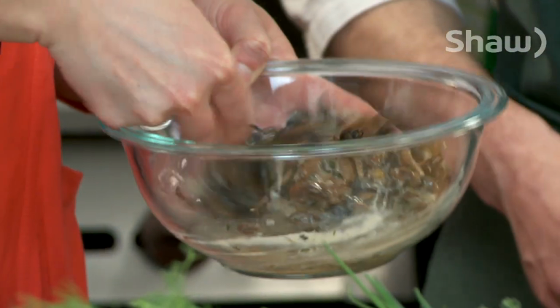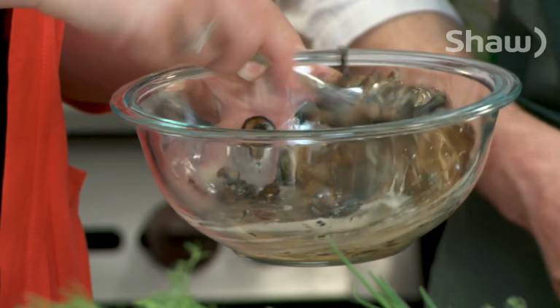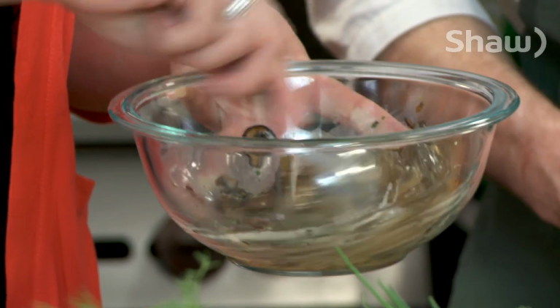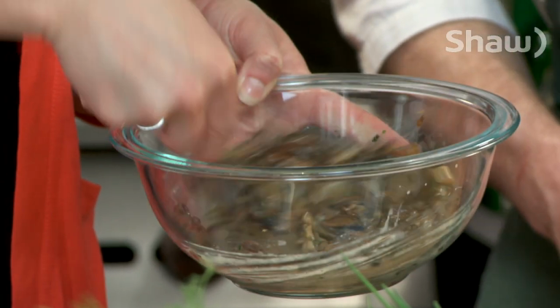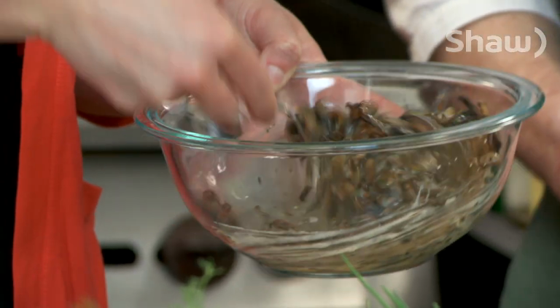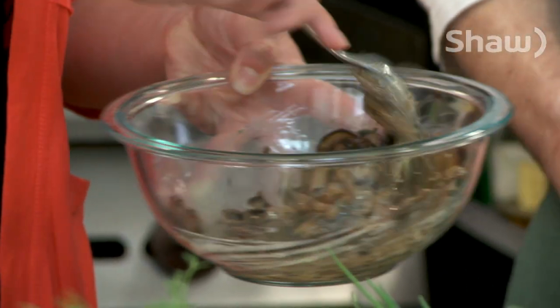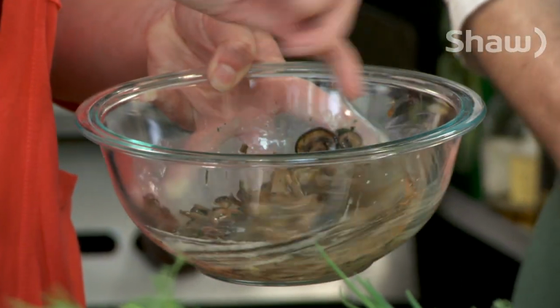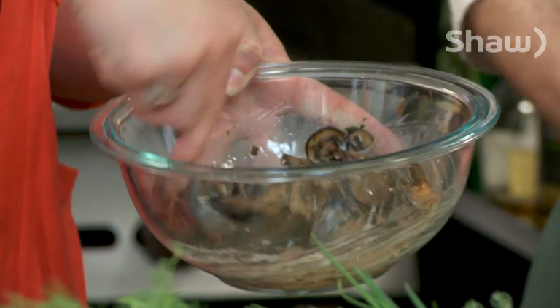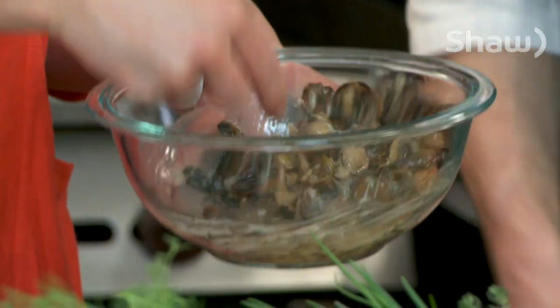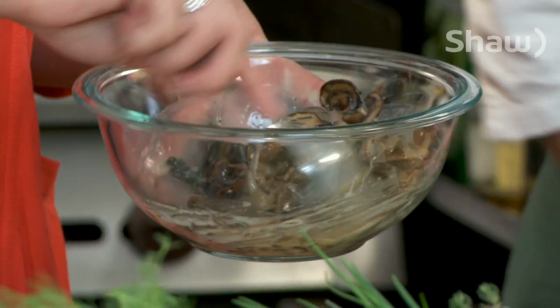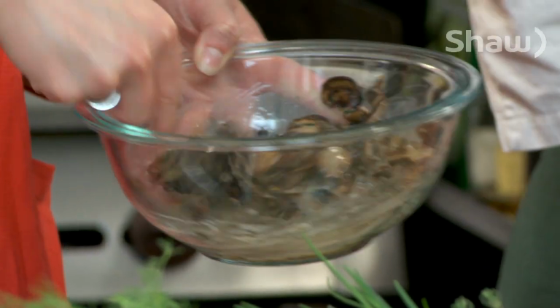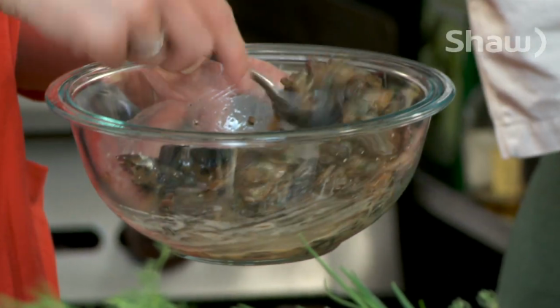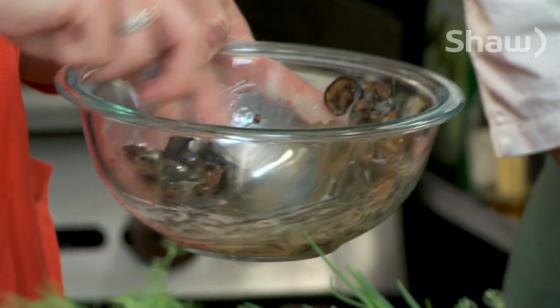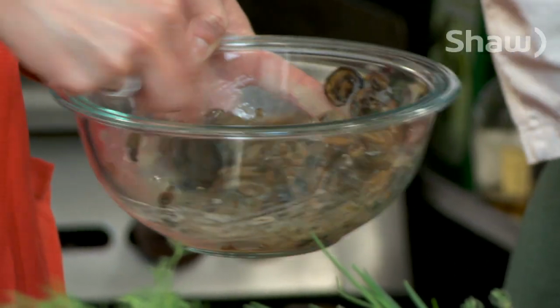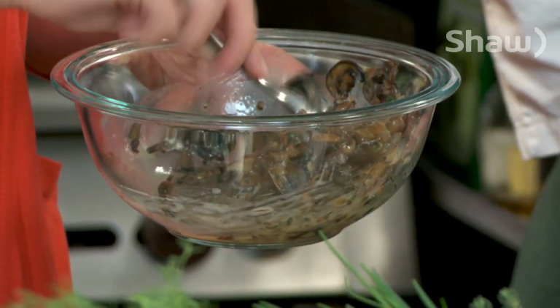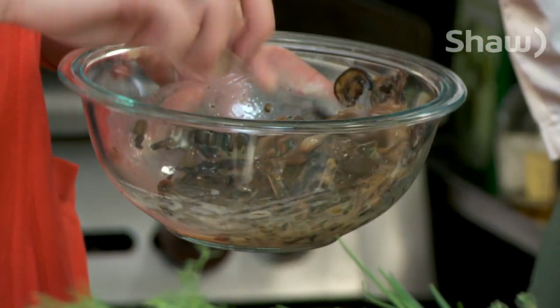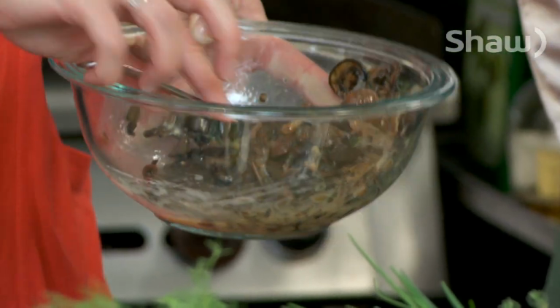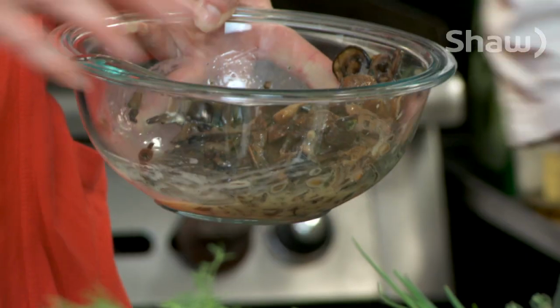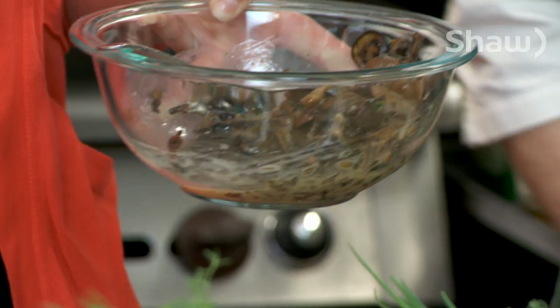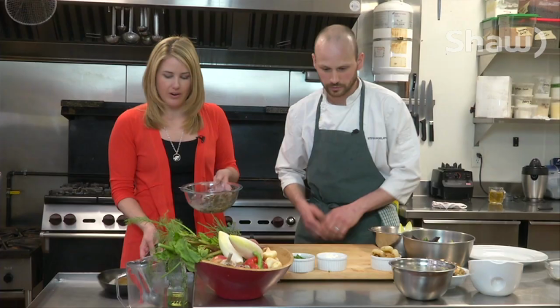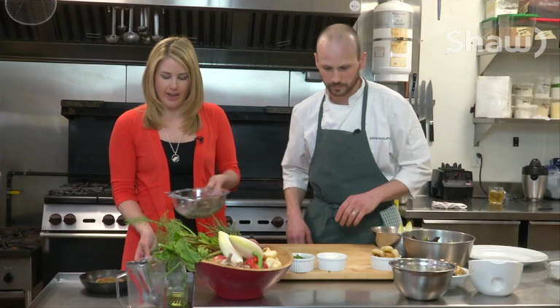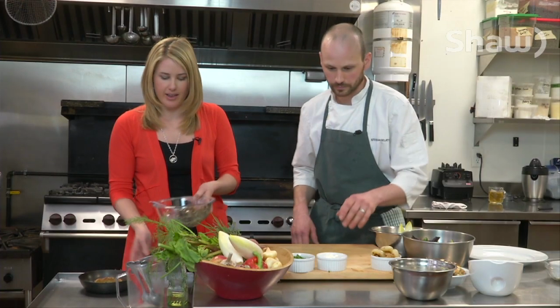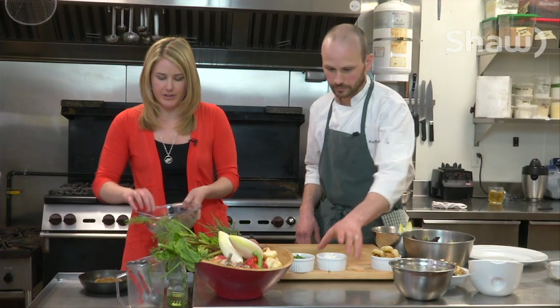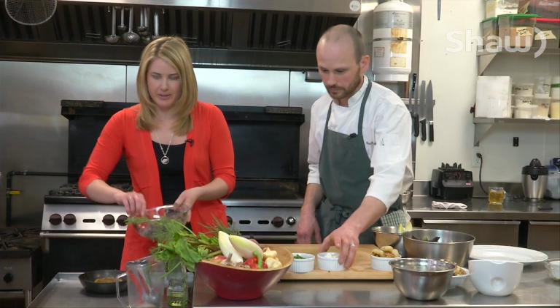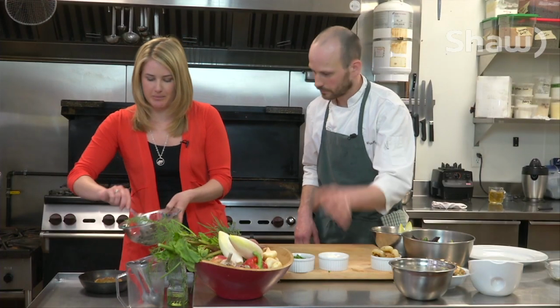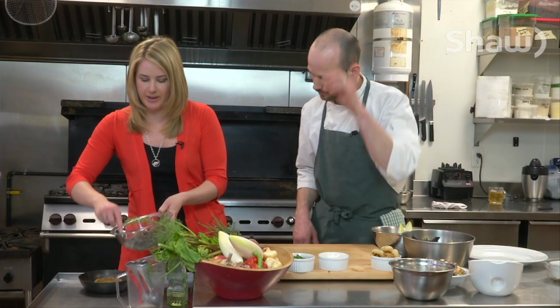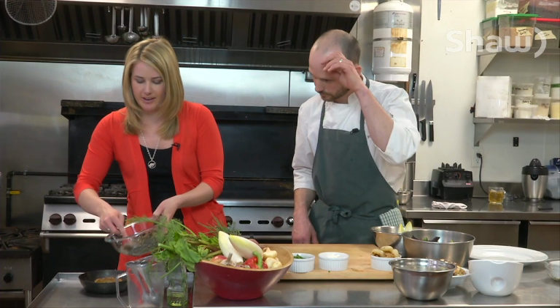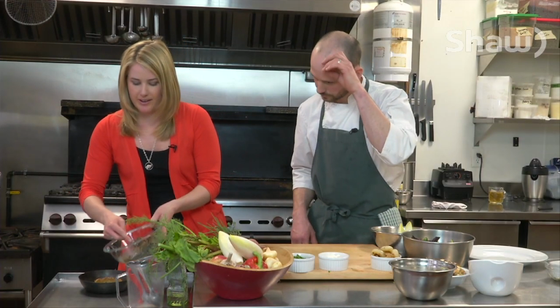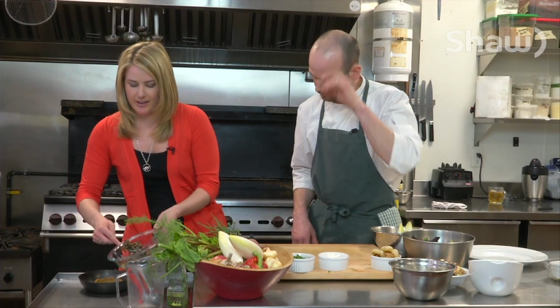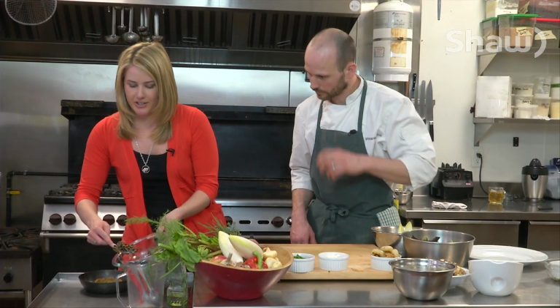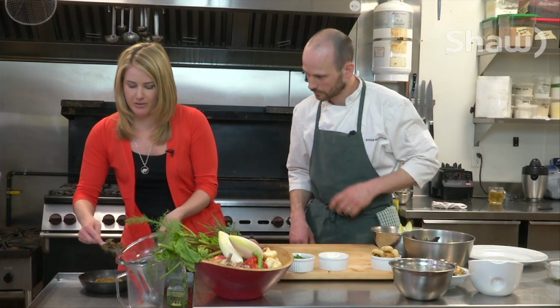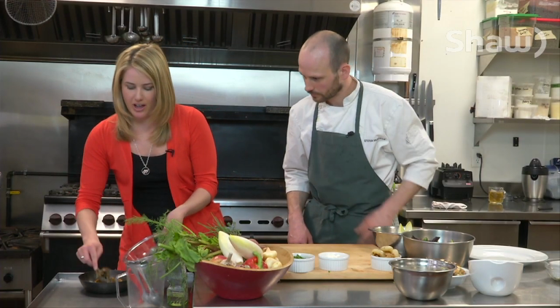So these are just your mixture of mushrooms and our egg, milk, goat cheese mixture. And we're just going to spoon it into a shell.